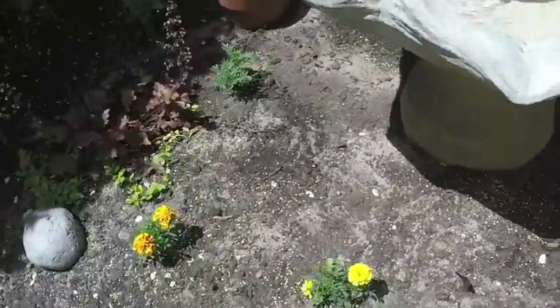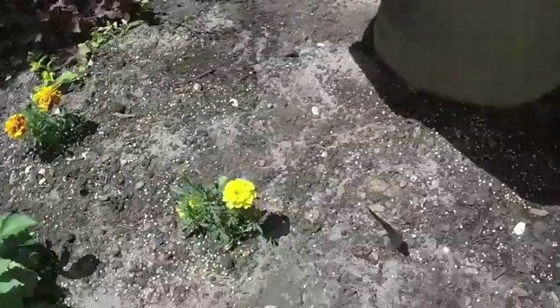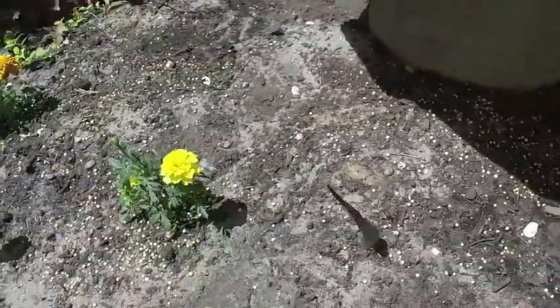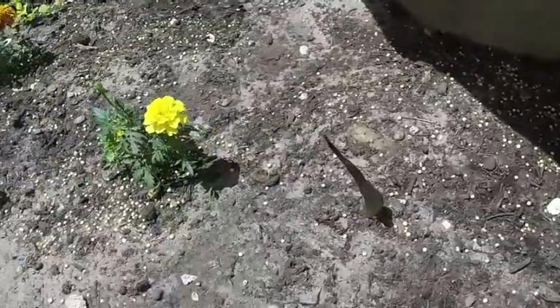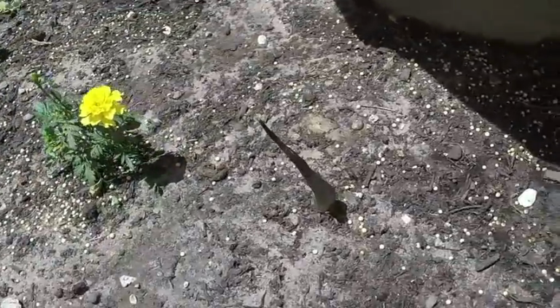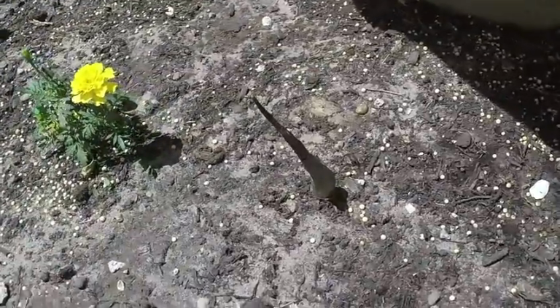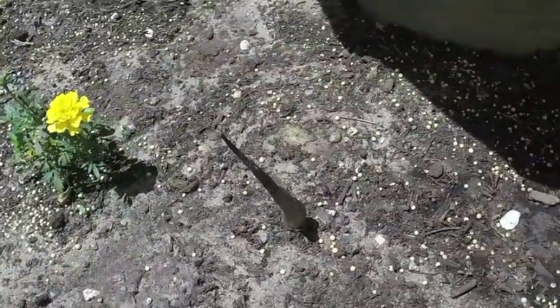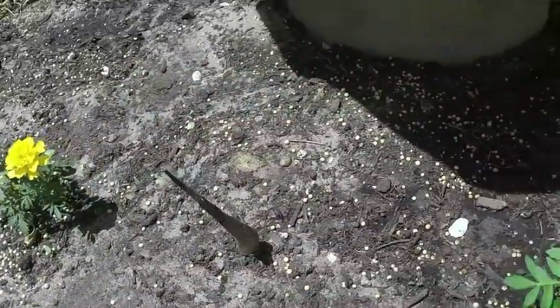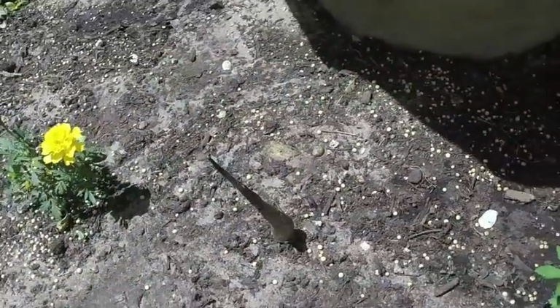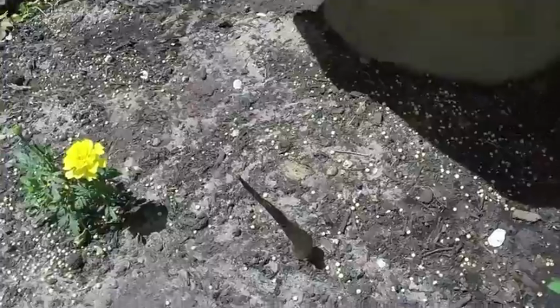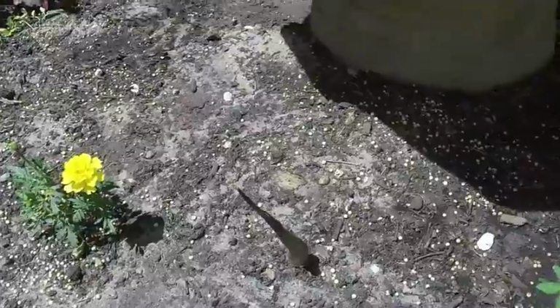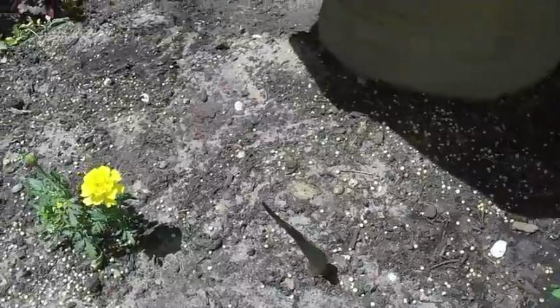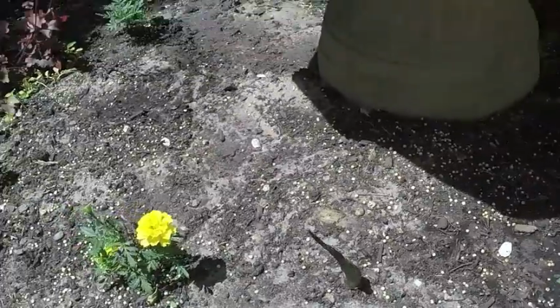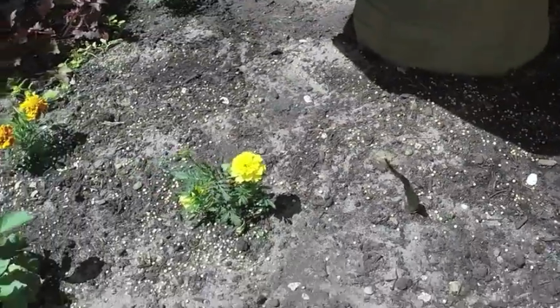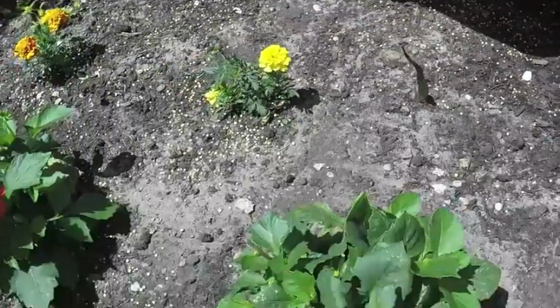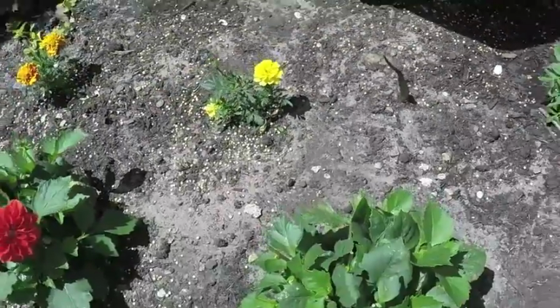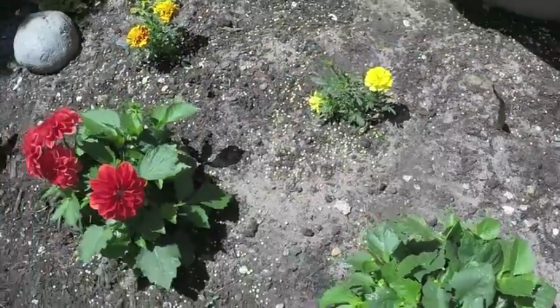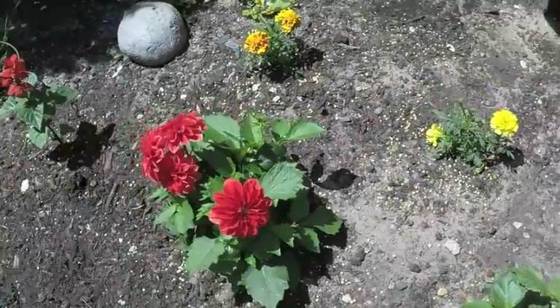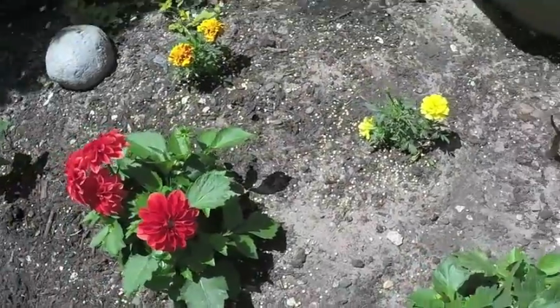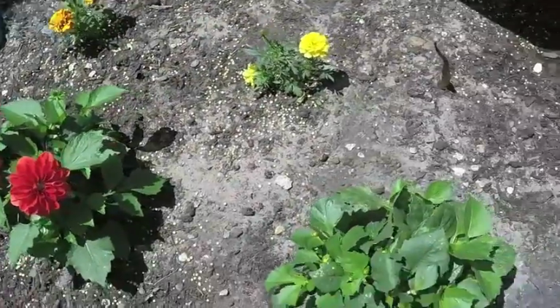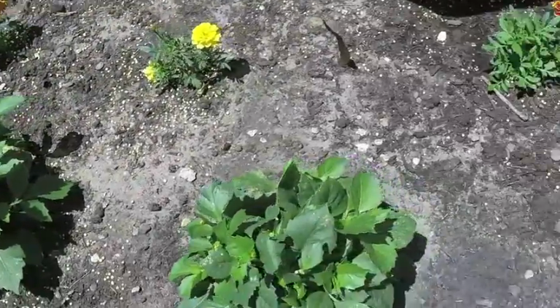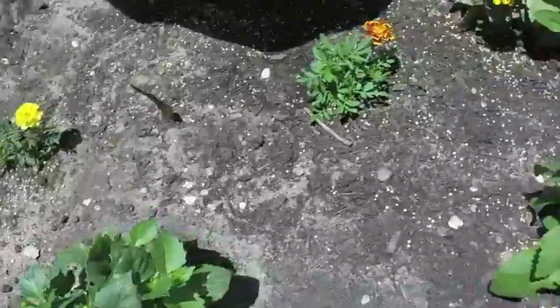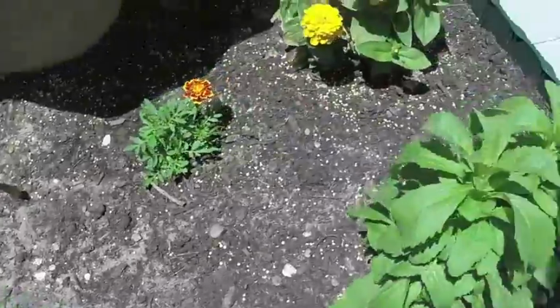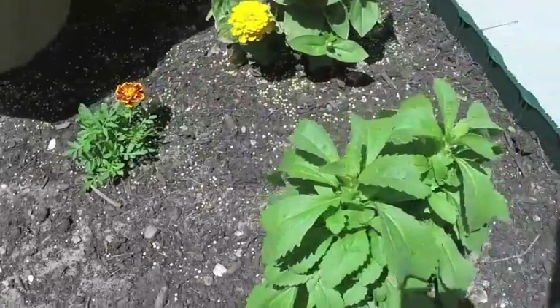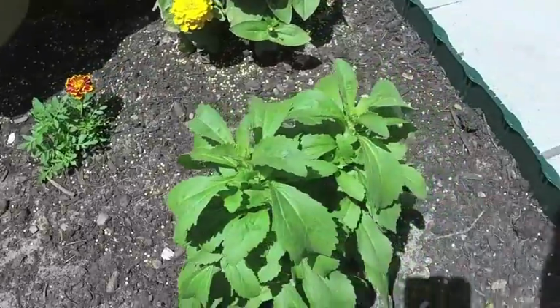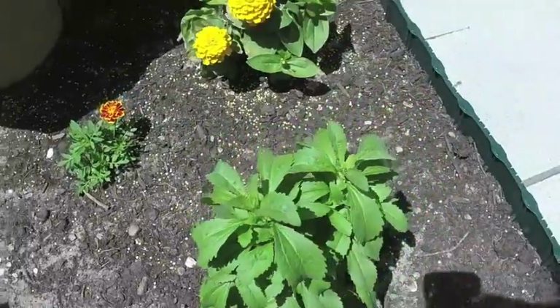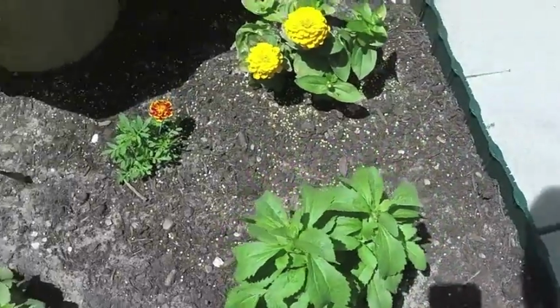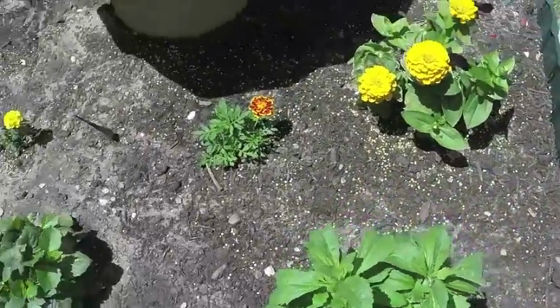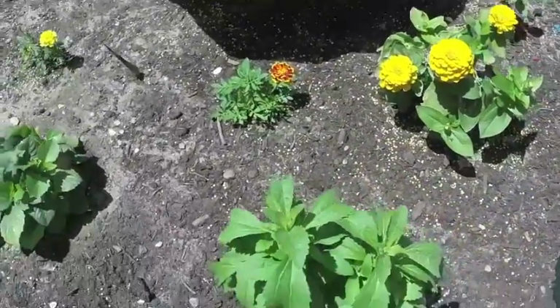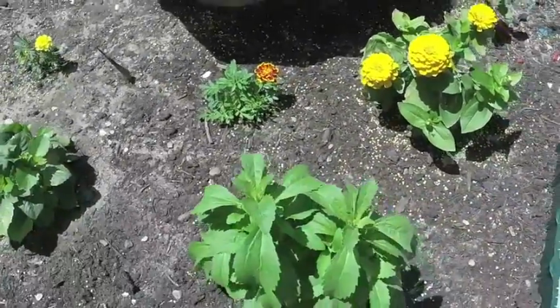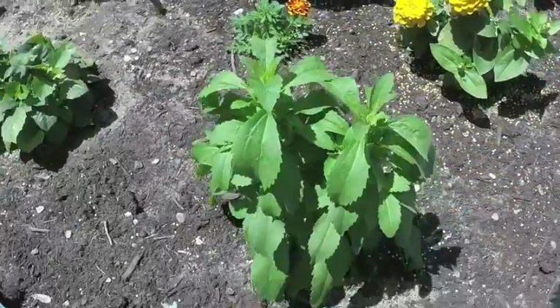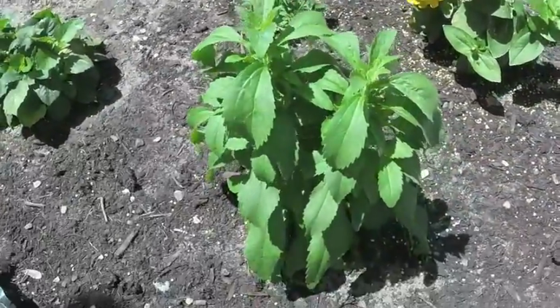This is a voodoo lily that's coming up right there. There's two more voodoo lilies — they haven't started to come up yet. That one I deadheaded. Those leaves taste just like sugar; that's a herb too.